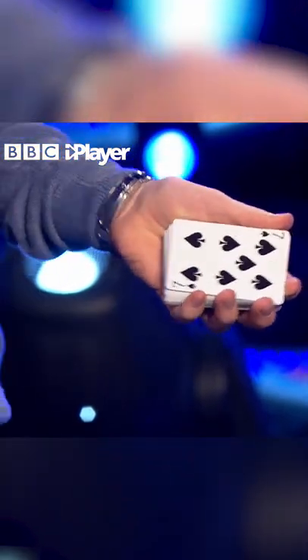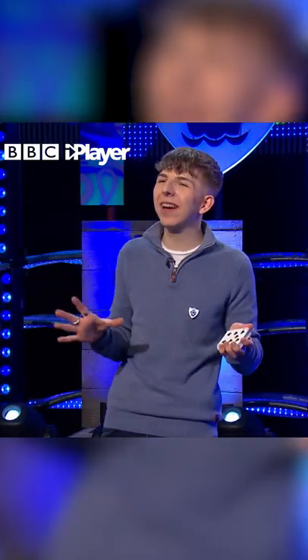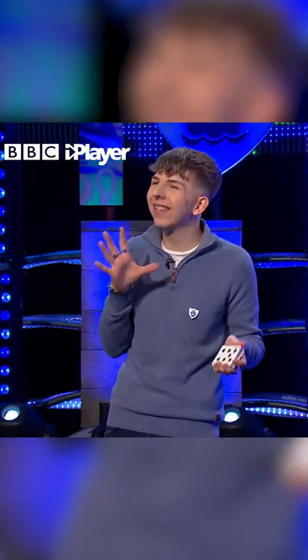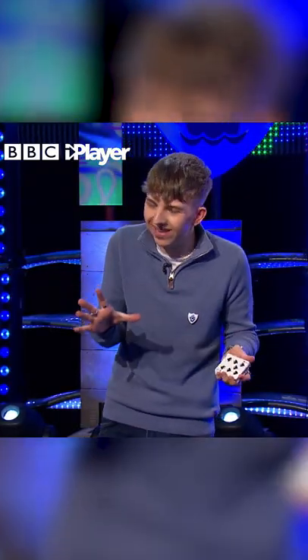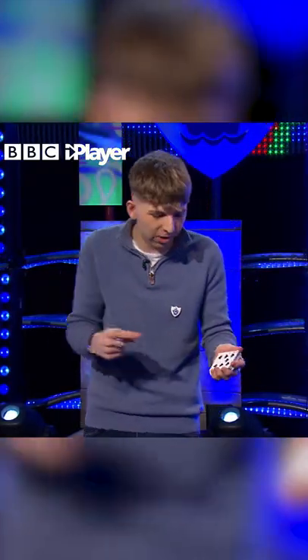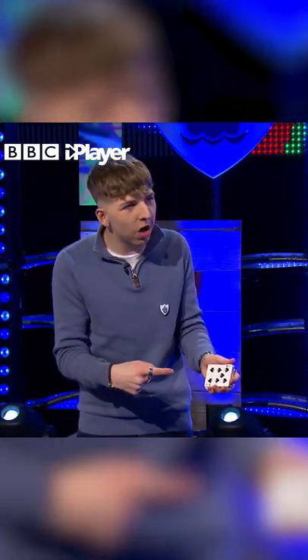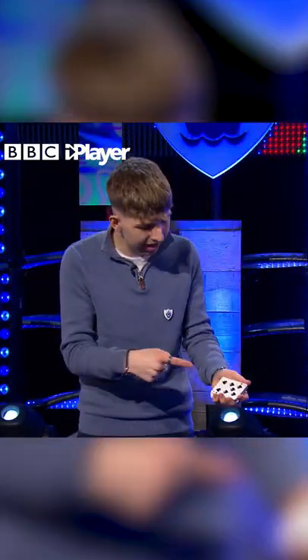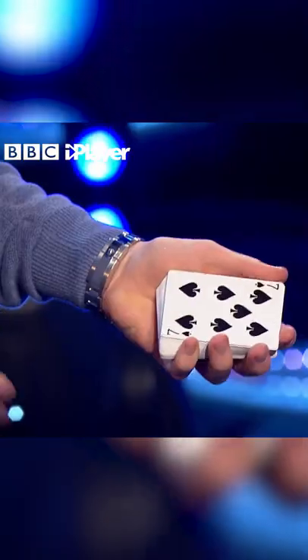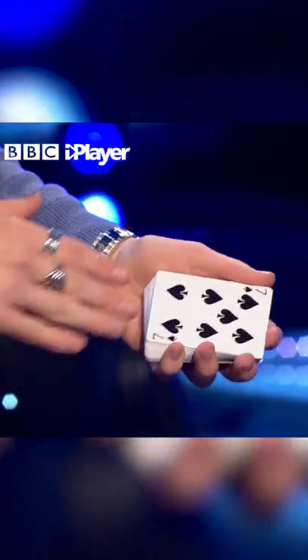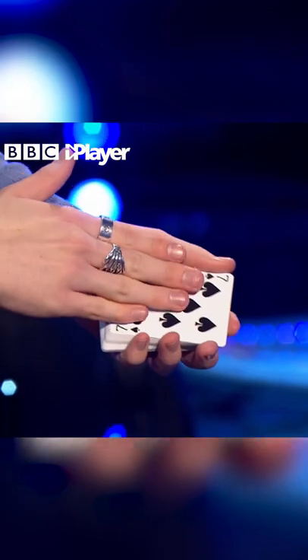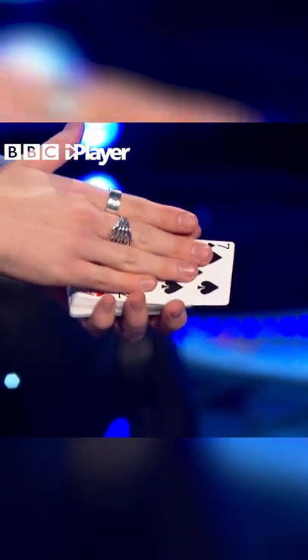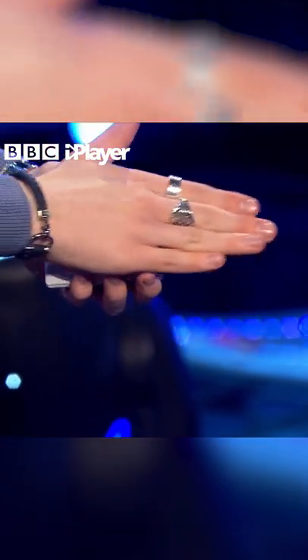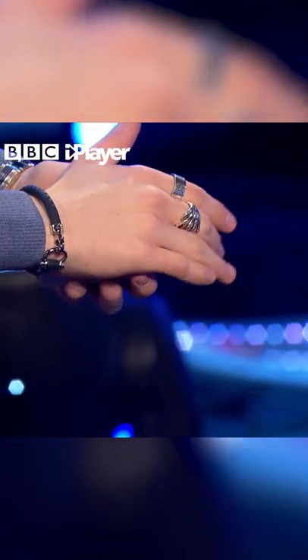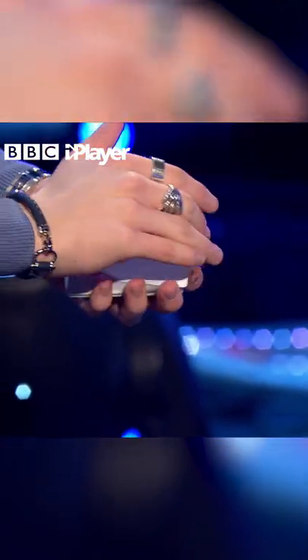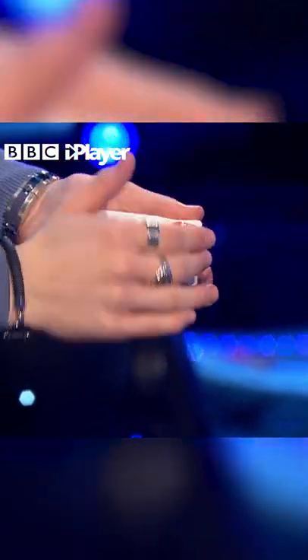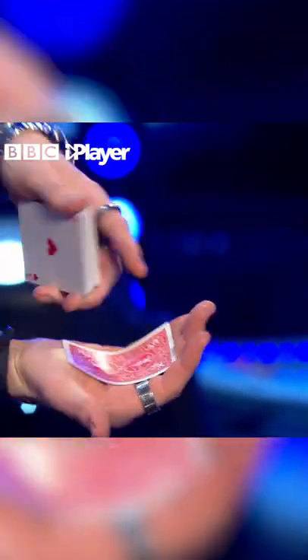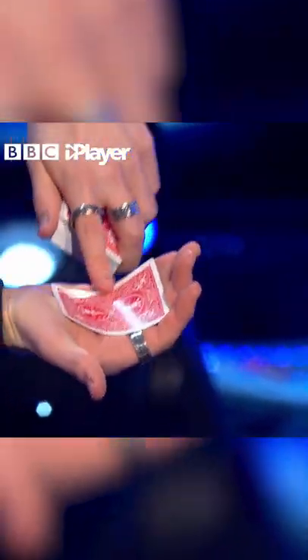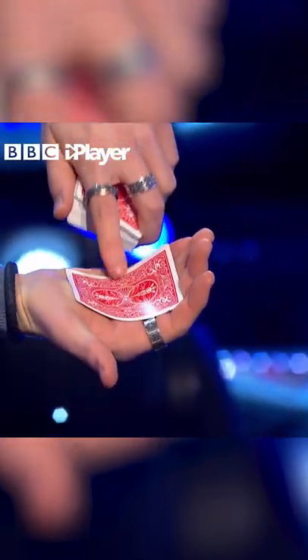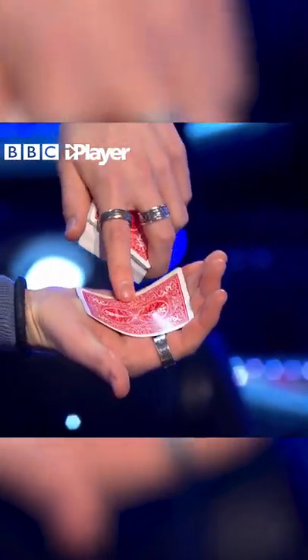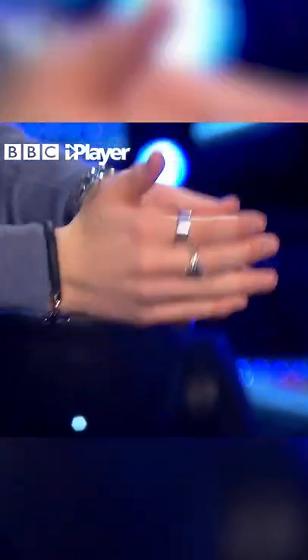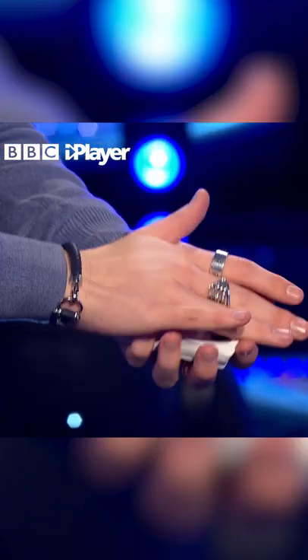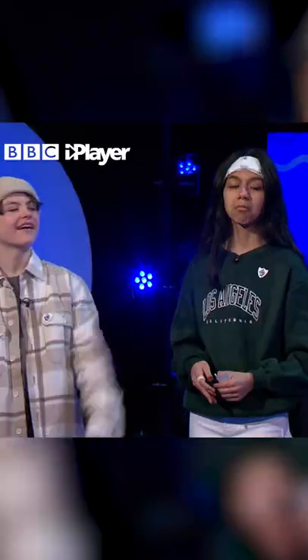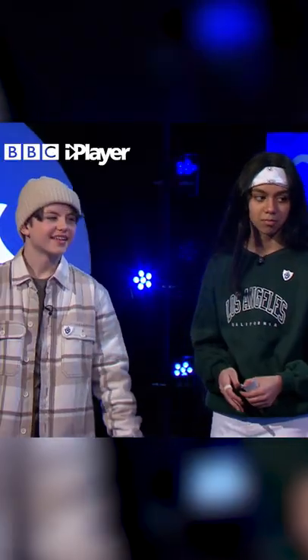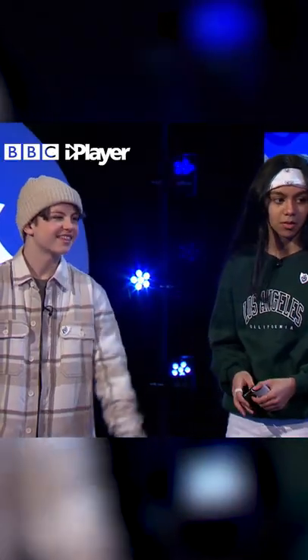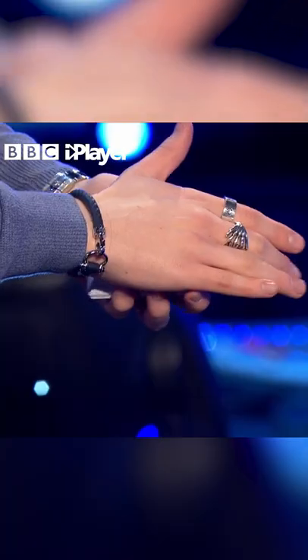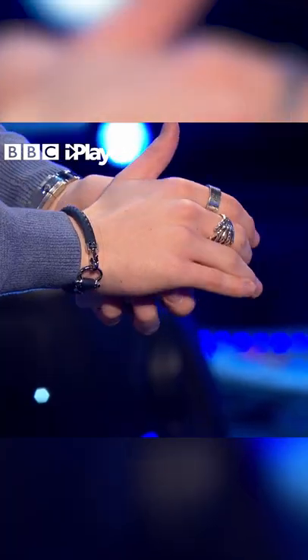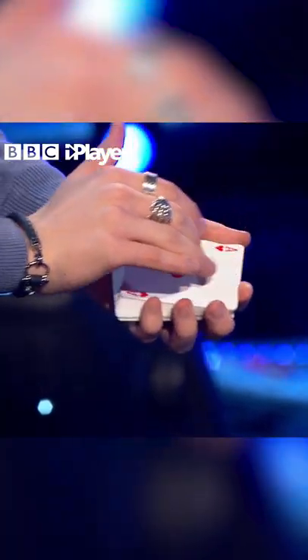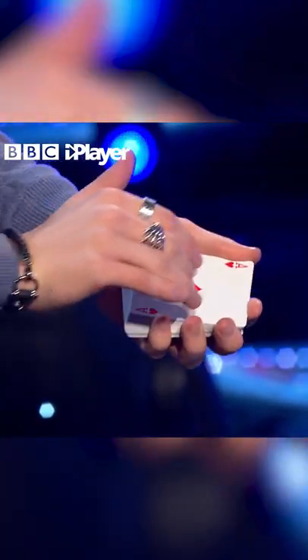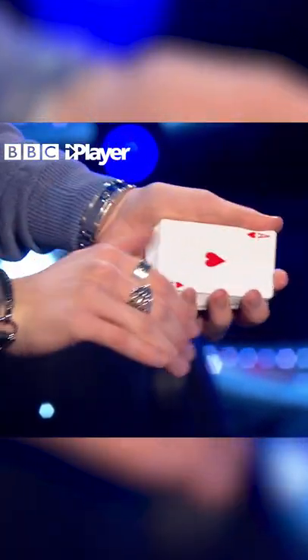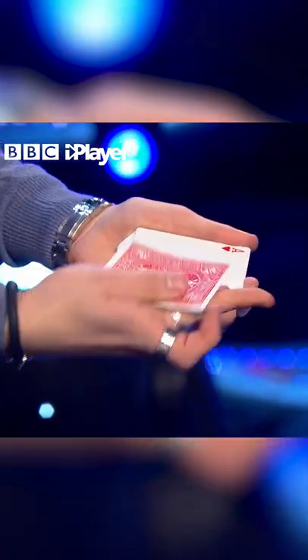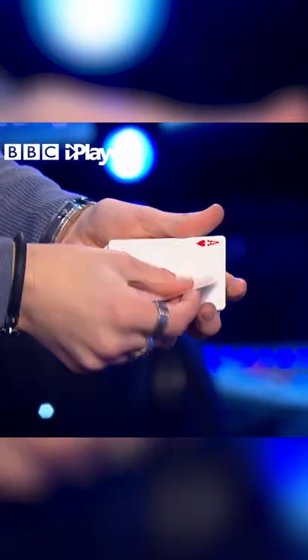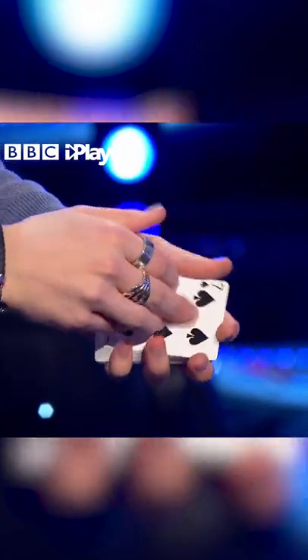Now, this trick is actually really simple. All I'm doing is I'm taking the card, I'm pushing it forward, and I'm just placing it in the palm of my hand, right? So when I push the card forward, I give it a rub, and it looks like the card changes.